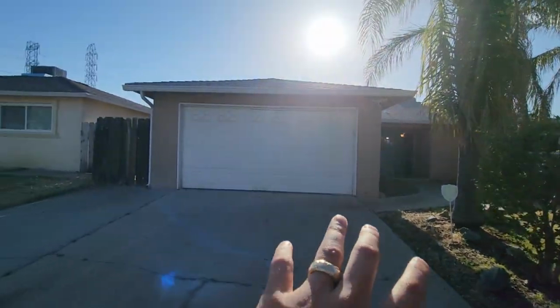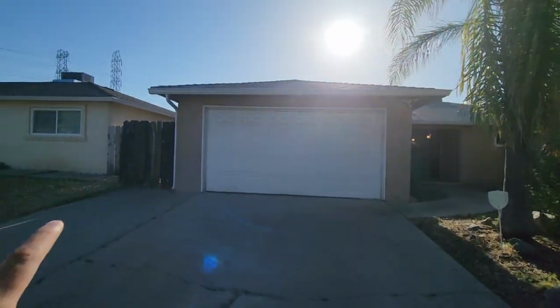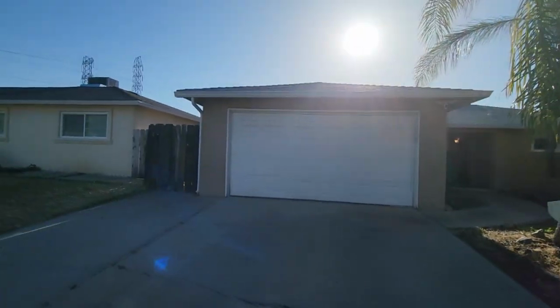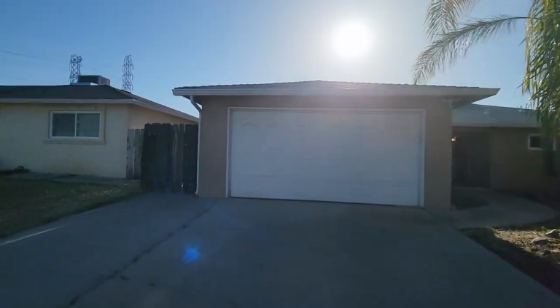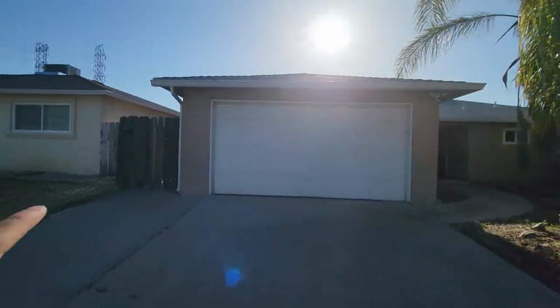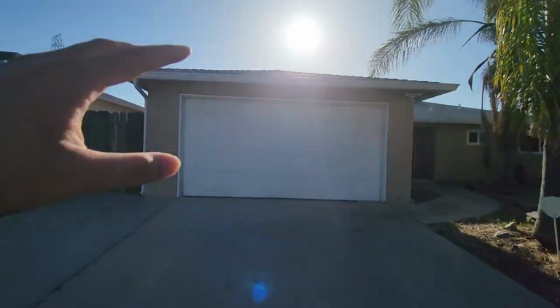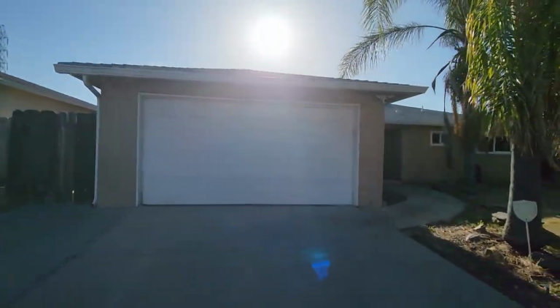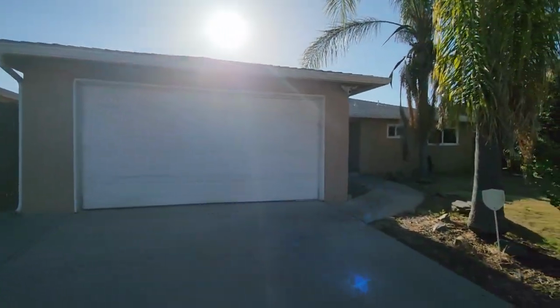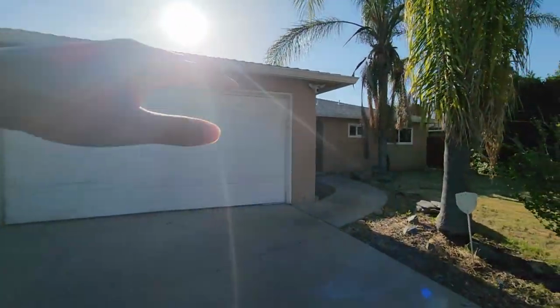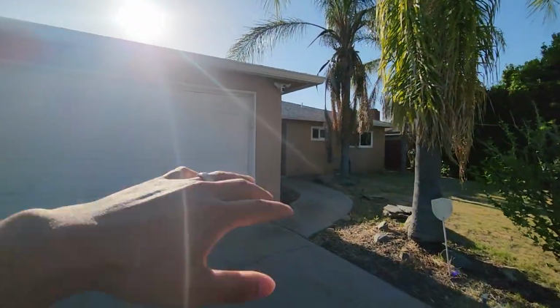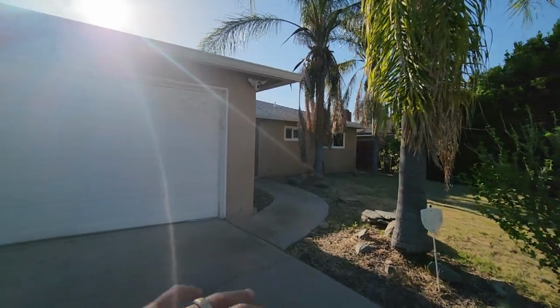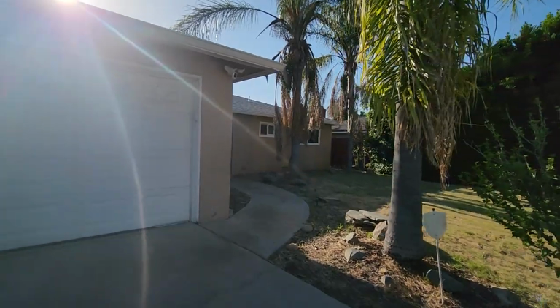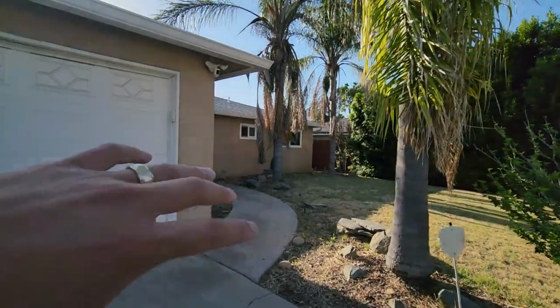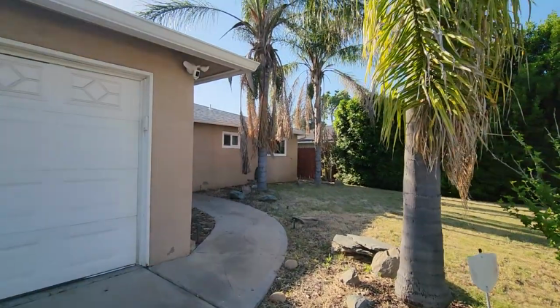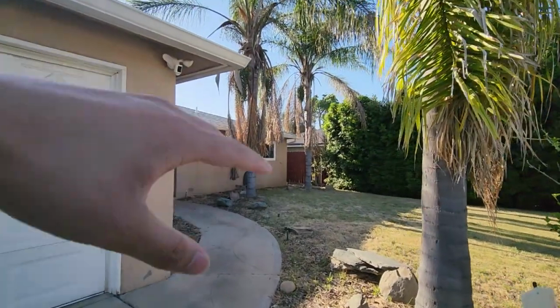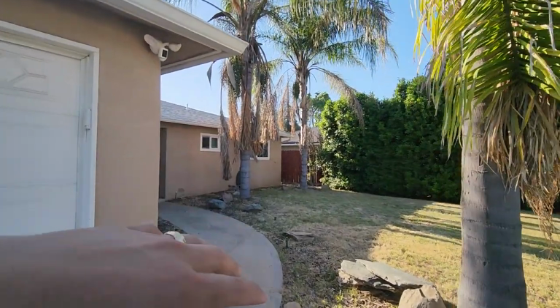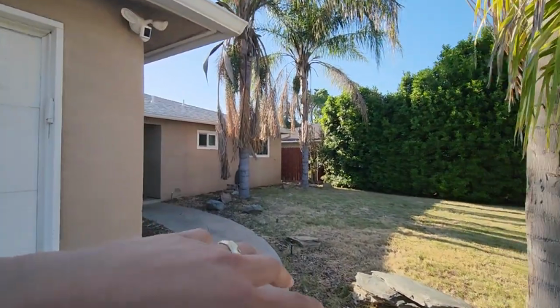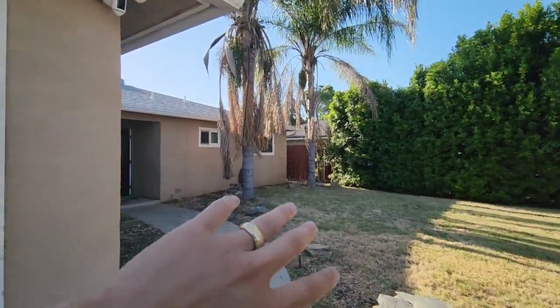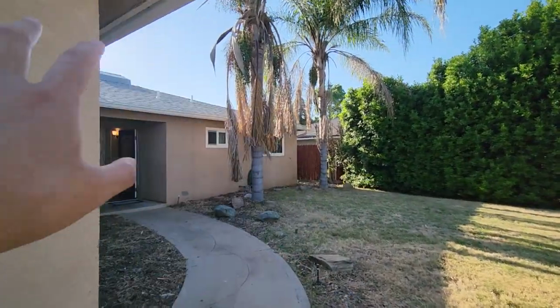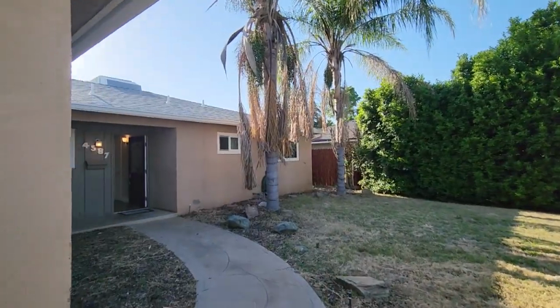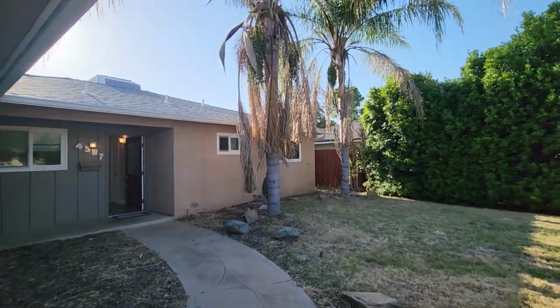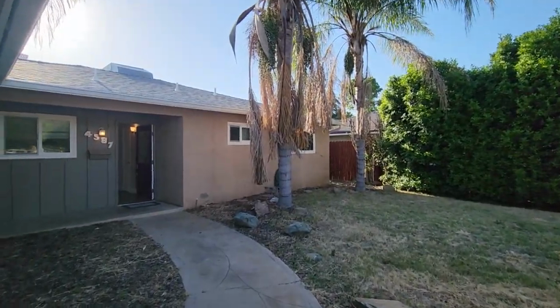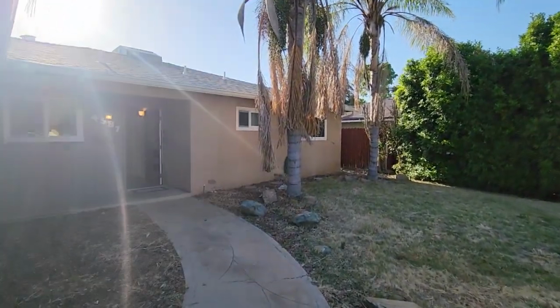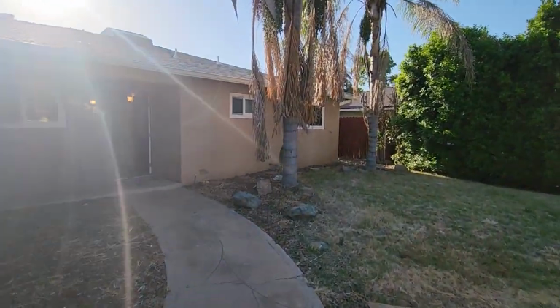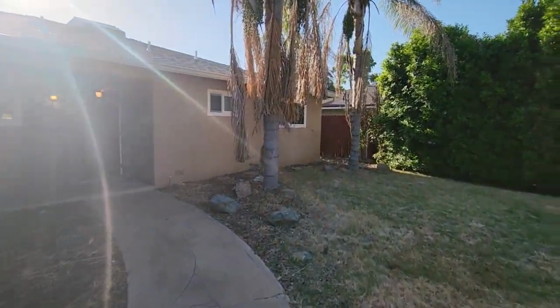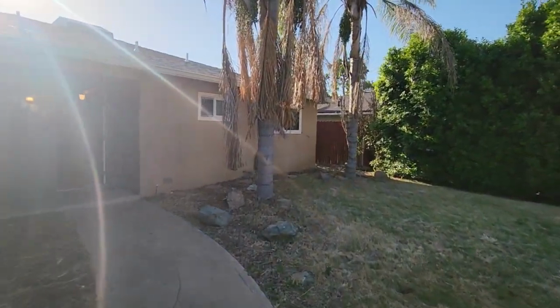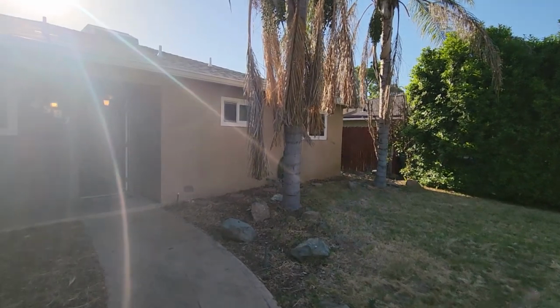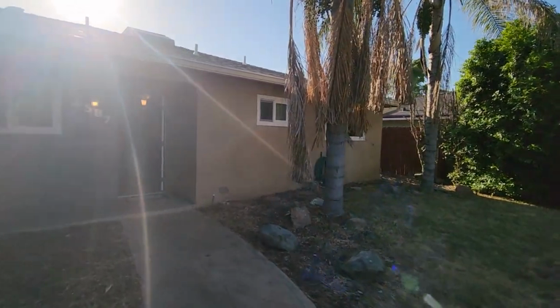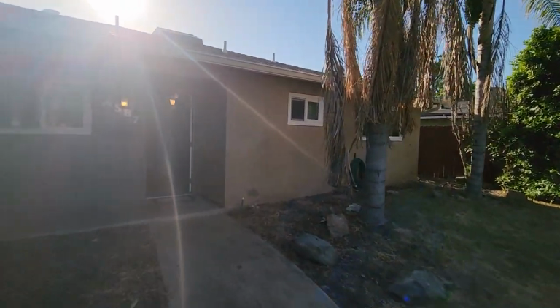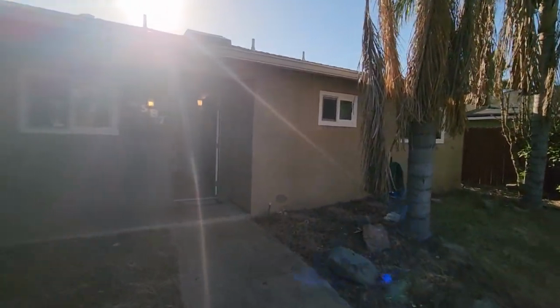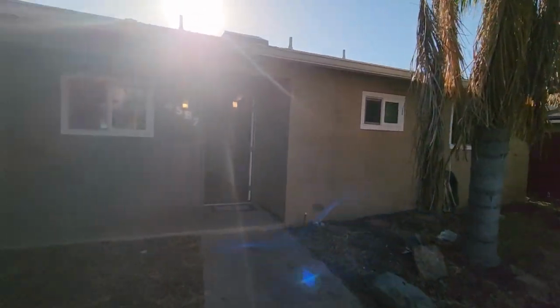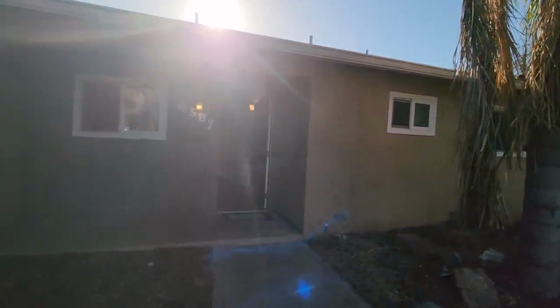Double car garage. Looks like we have a 30-year composite roof, beautiful palm tree in the front yard — just needs trimming. Landscape needs to be cleaned up a little bit, but that's okay, nothing special.